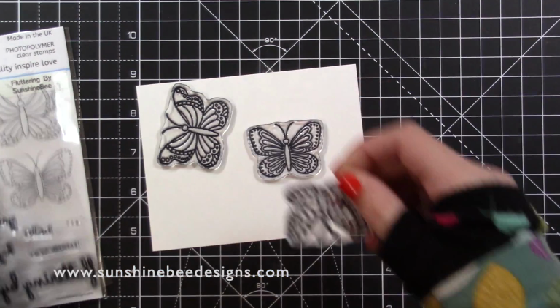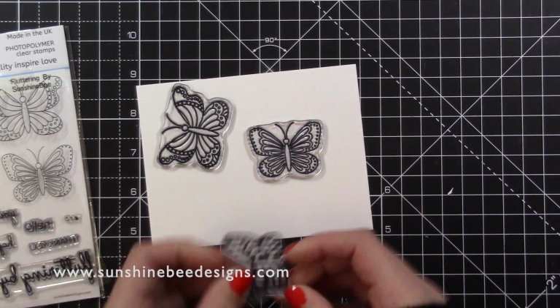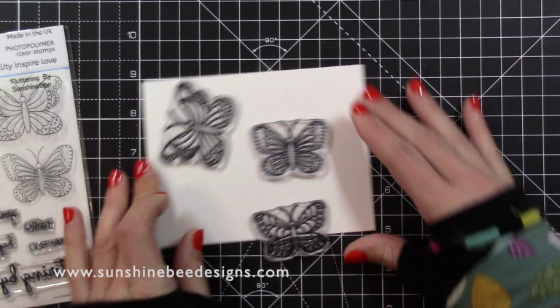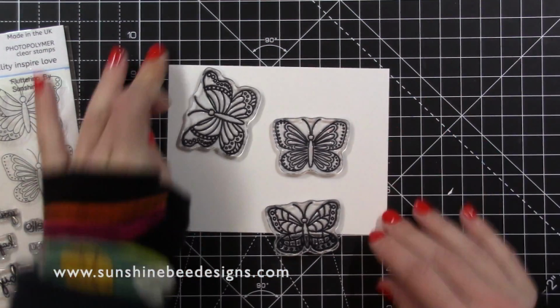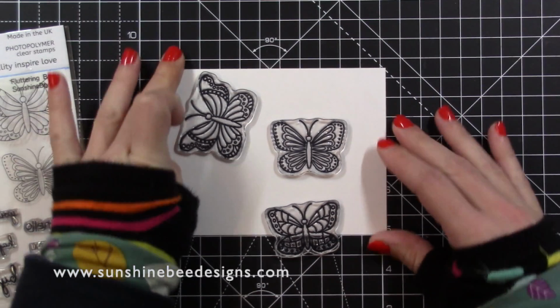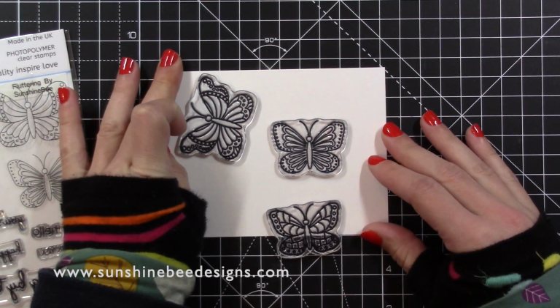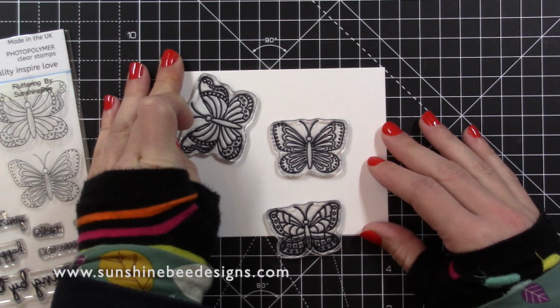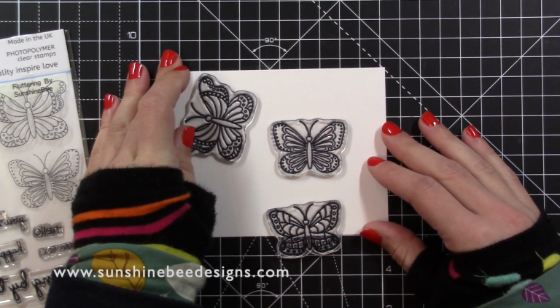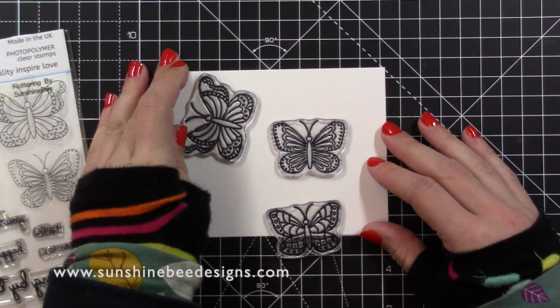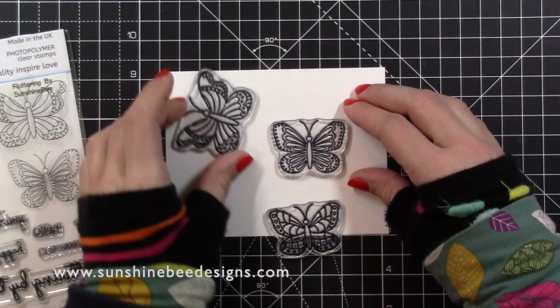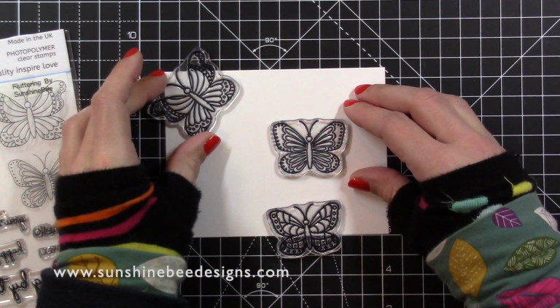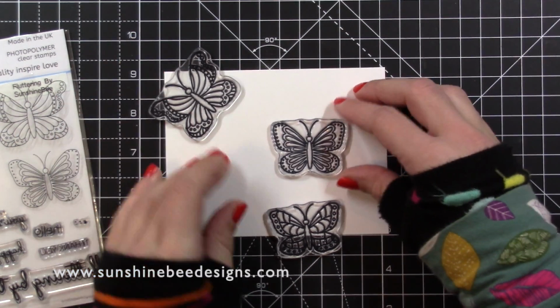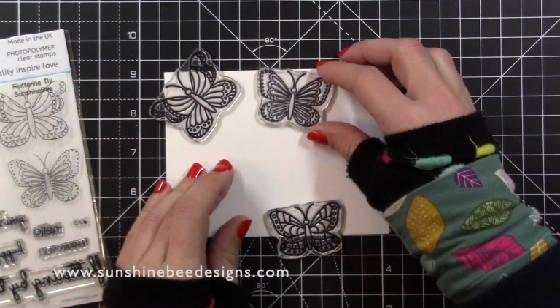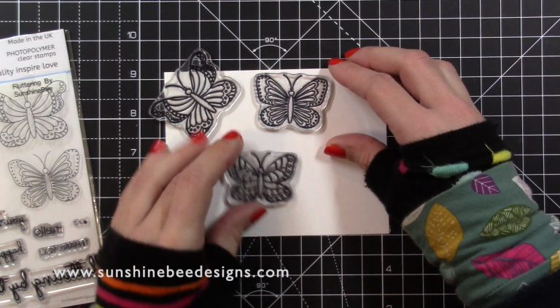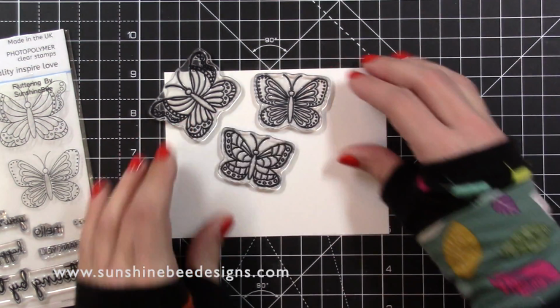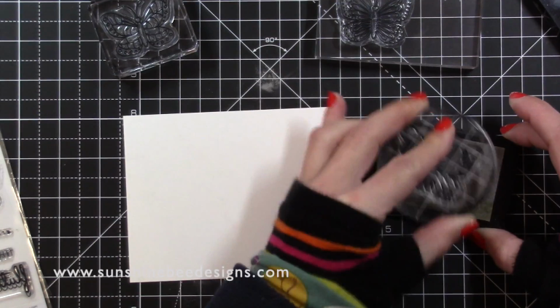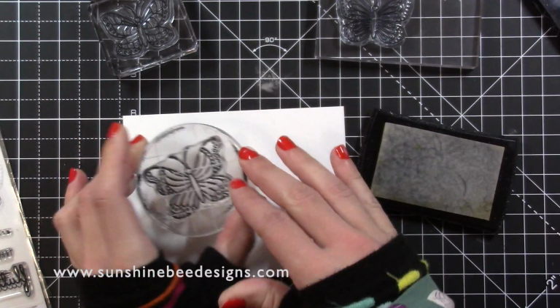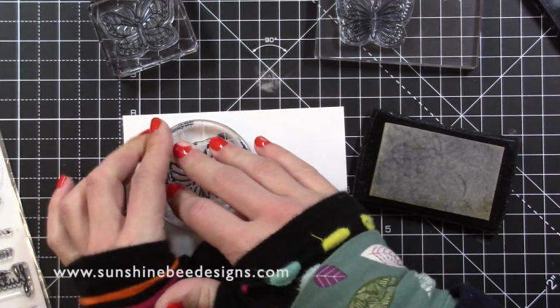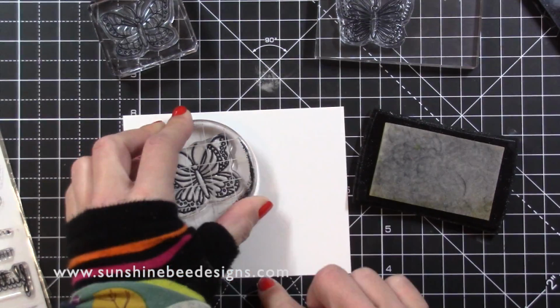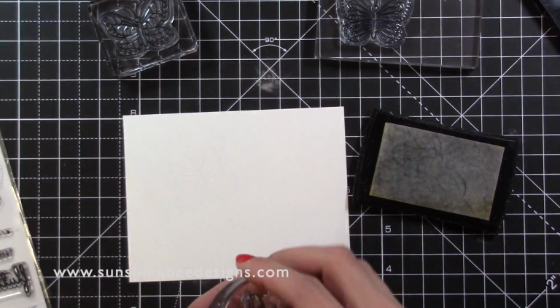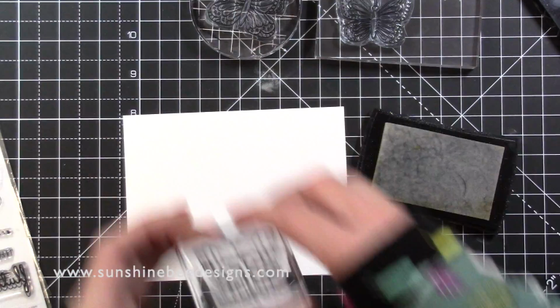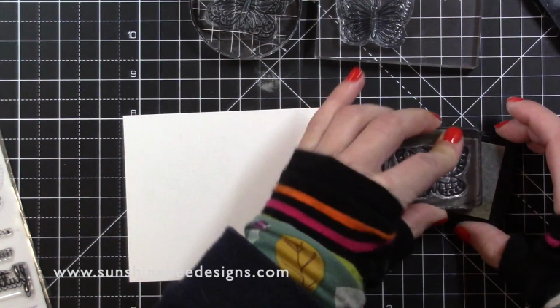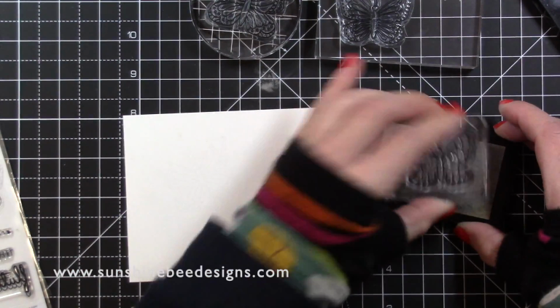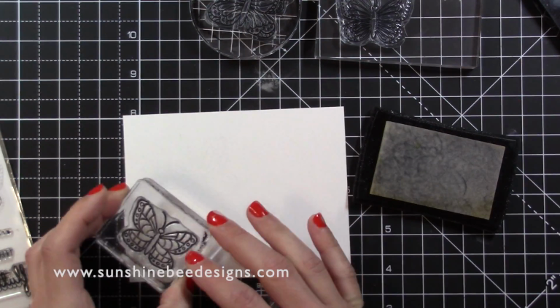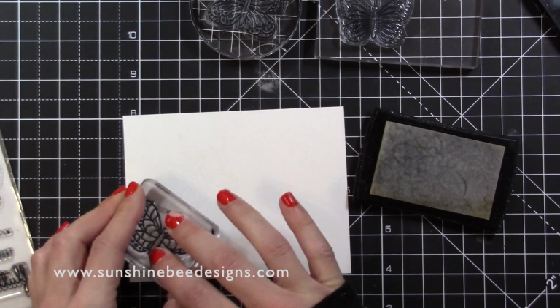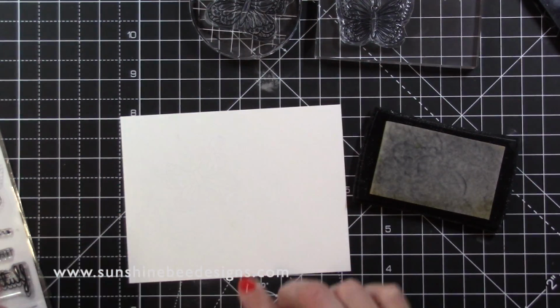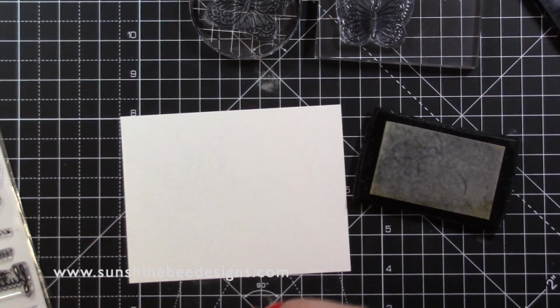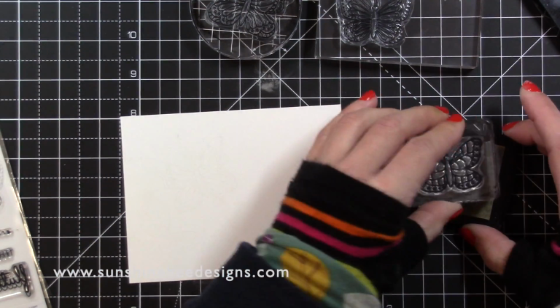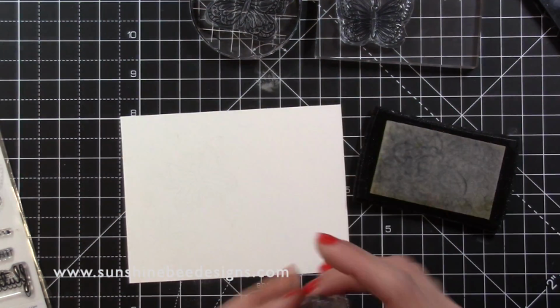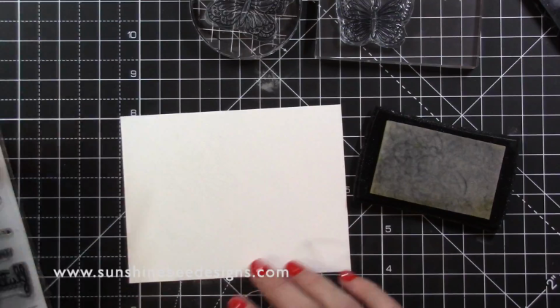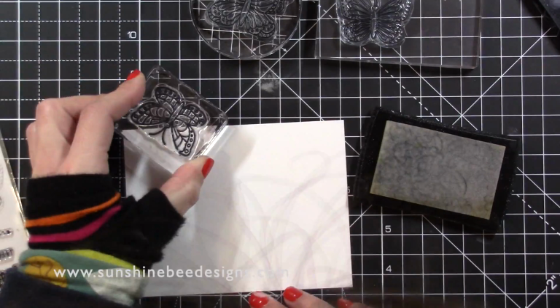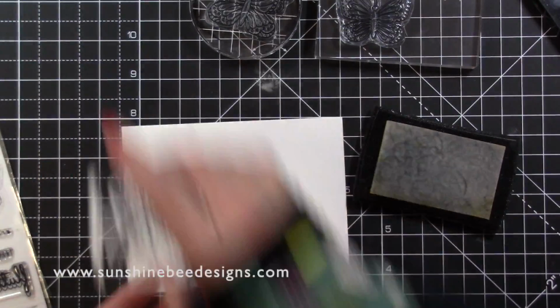I will link to all the products at the Sunshine and Bee Design Shop in the description area below. I used all three of the butterflies and stamped them with Versamark embossing ink to create a background, and heat embossed with alabaster embossing powder.